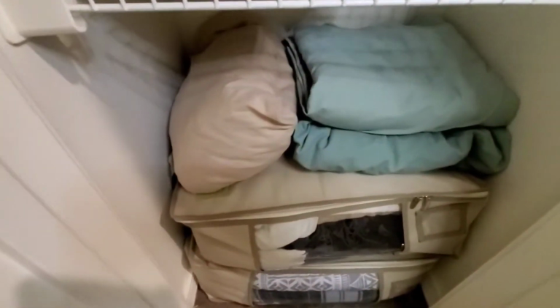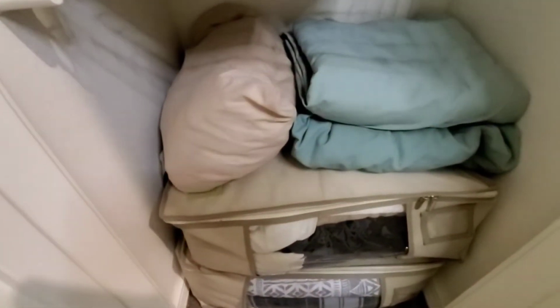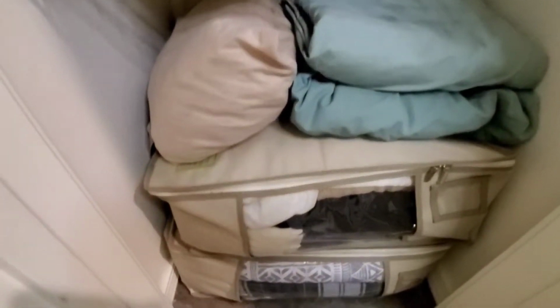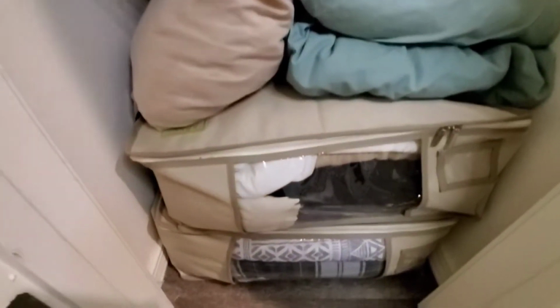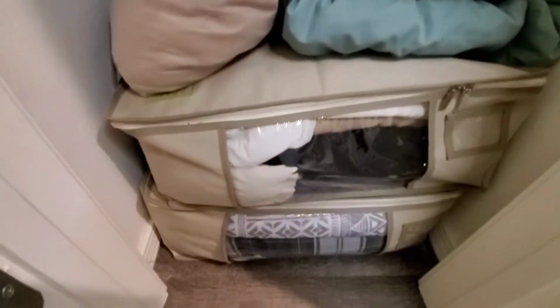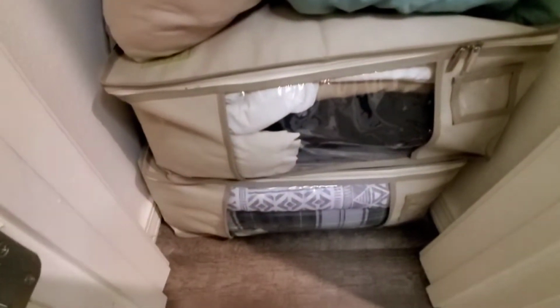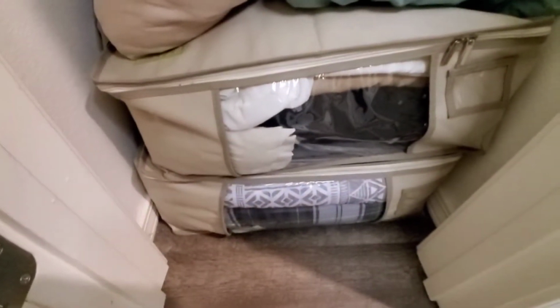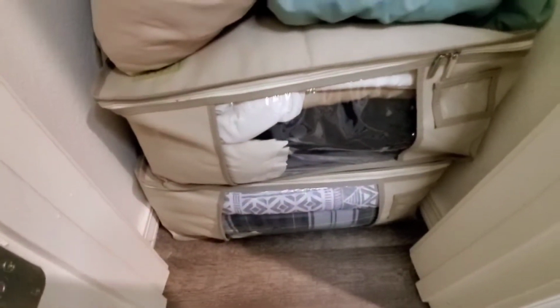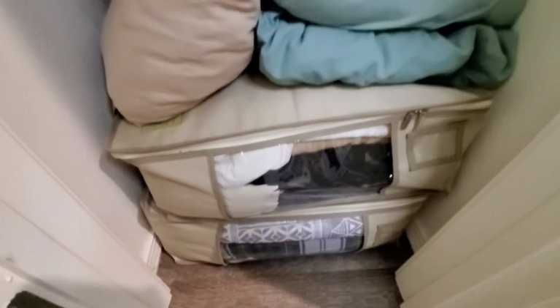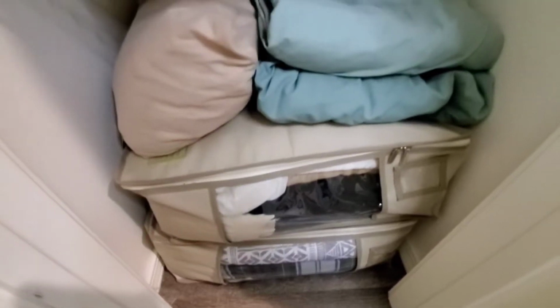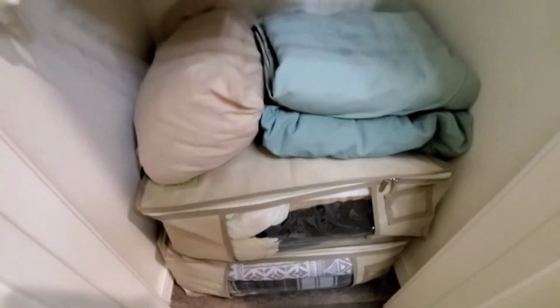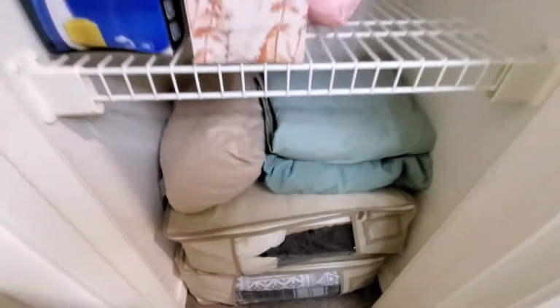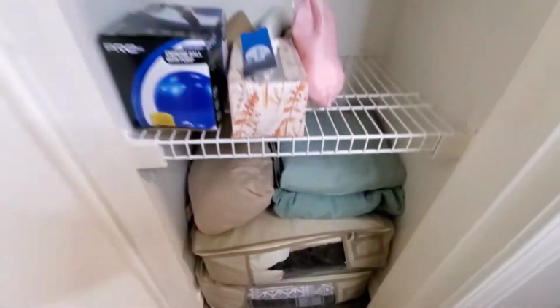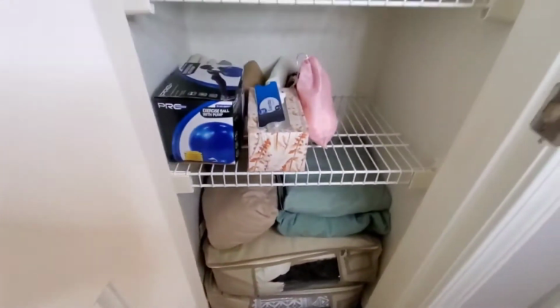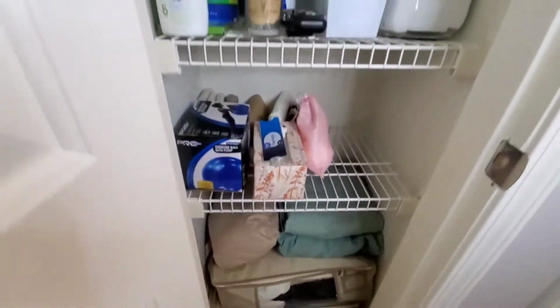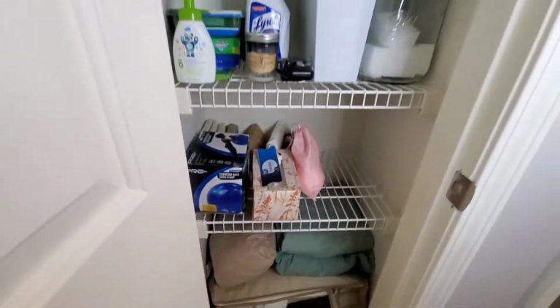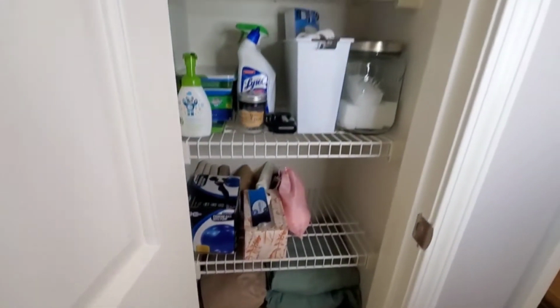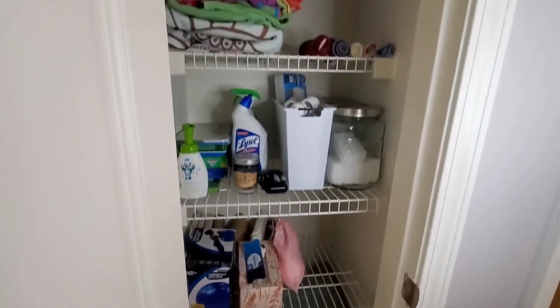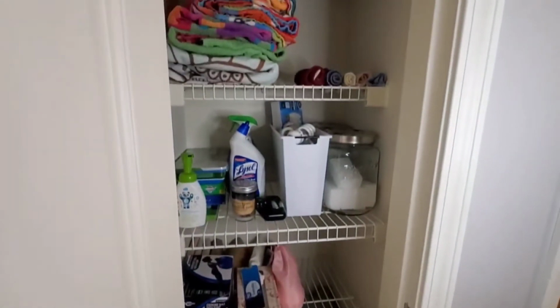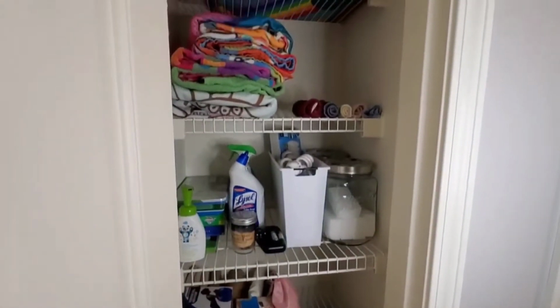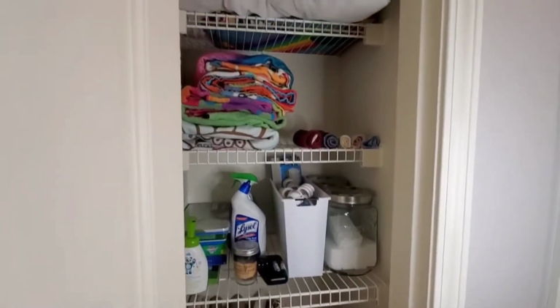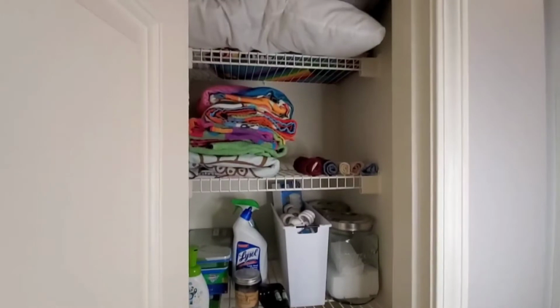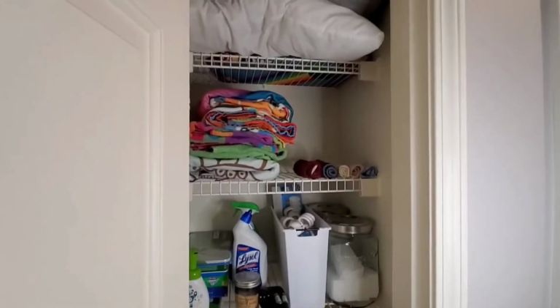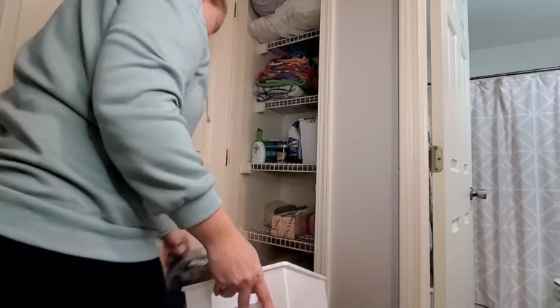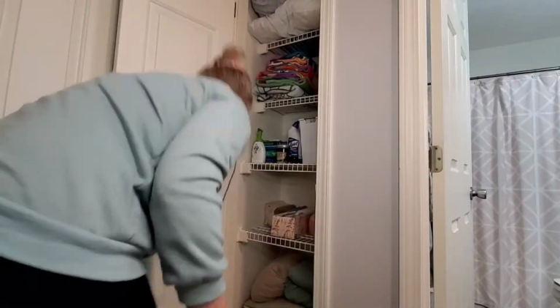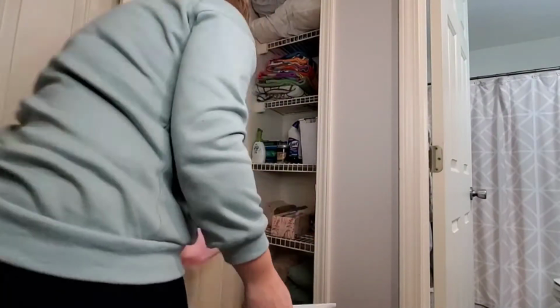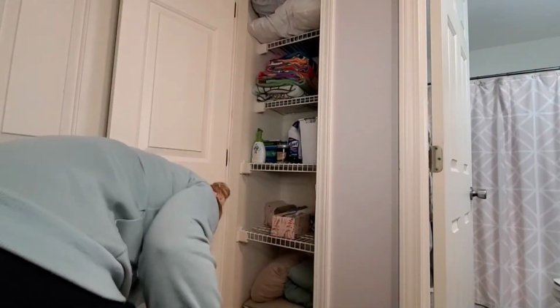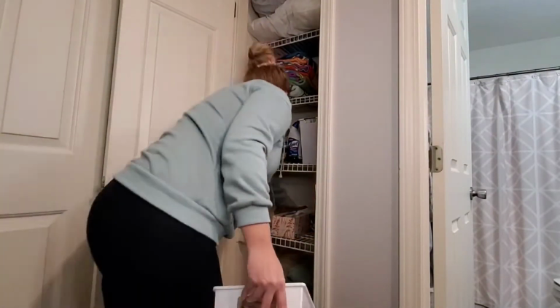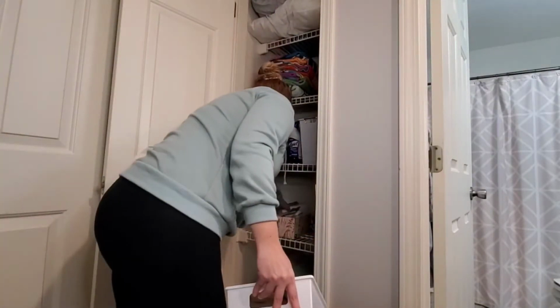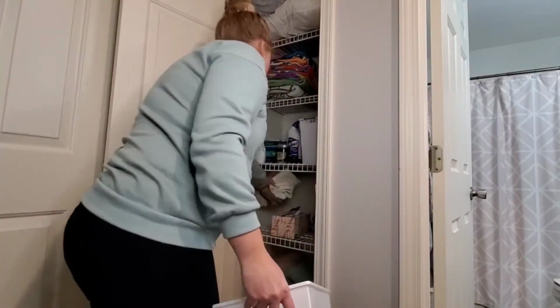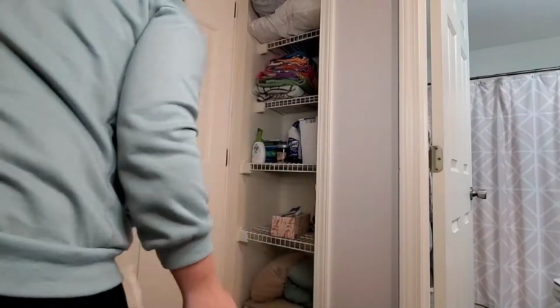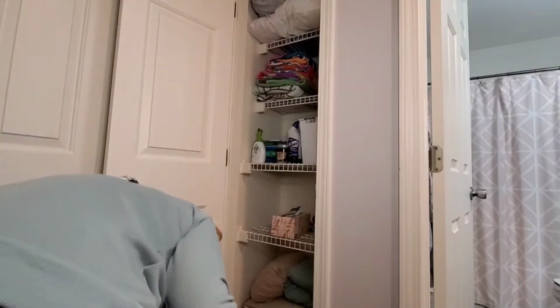We are just going to be moving these light bulbs over to another bin because it'll fit perfectly in my storage bins that are in my living room that have plenty of extra space in them. So we're going to do that right now.